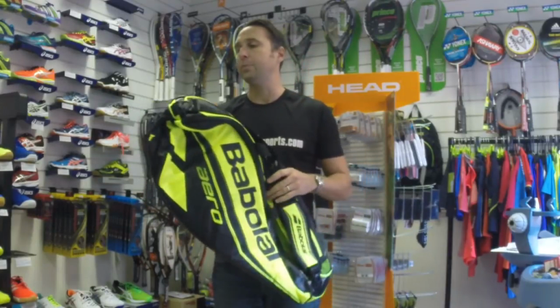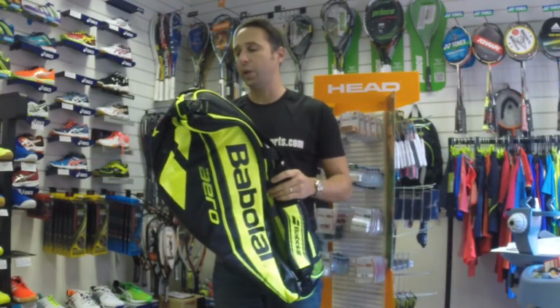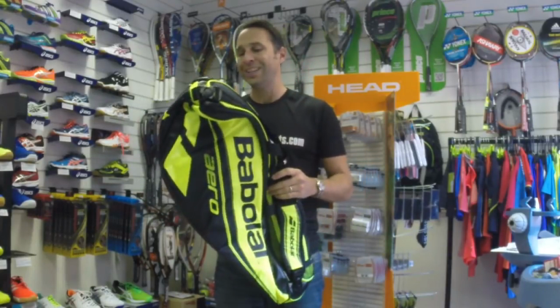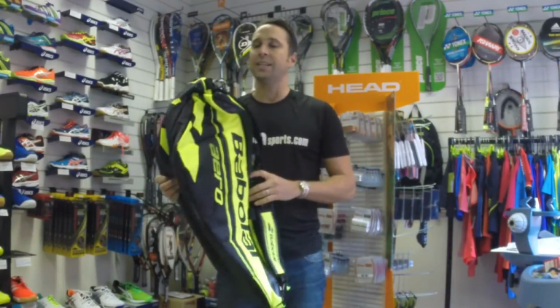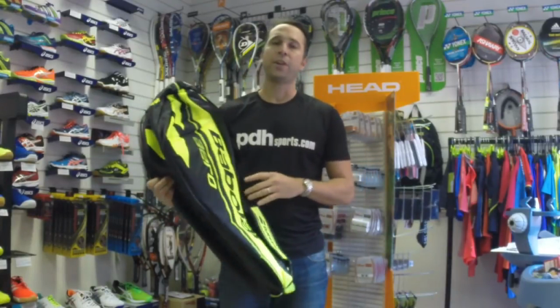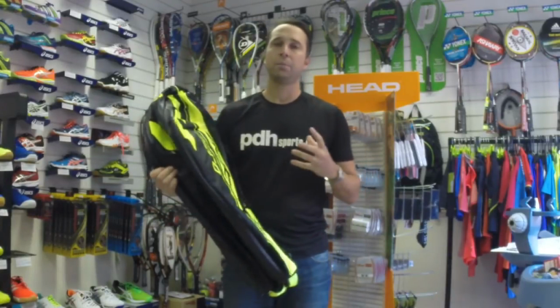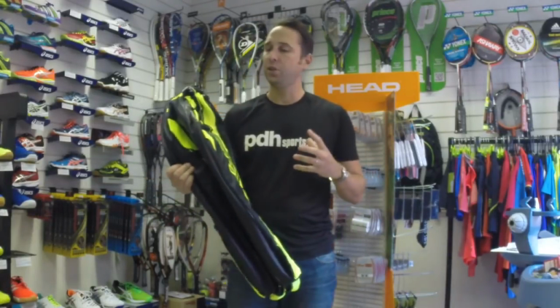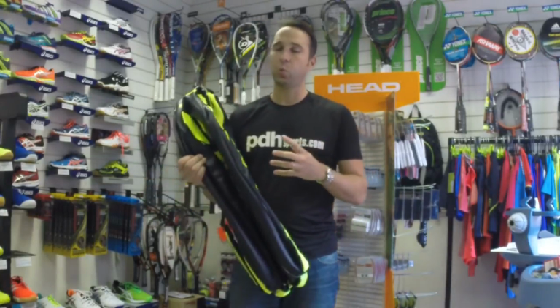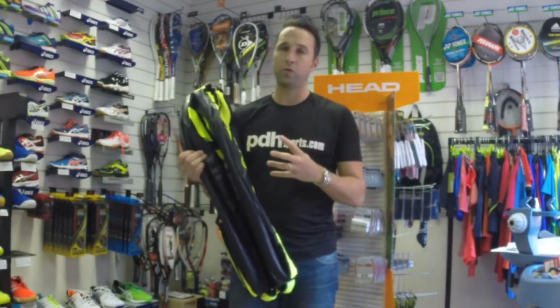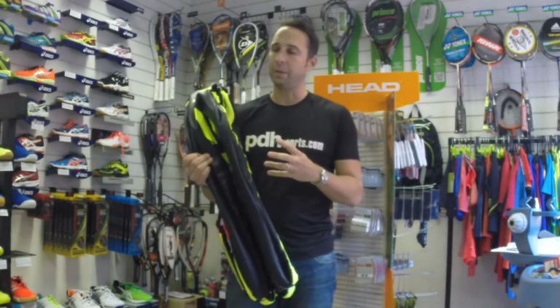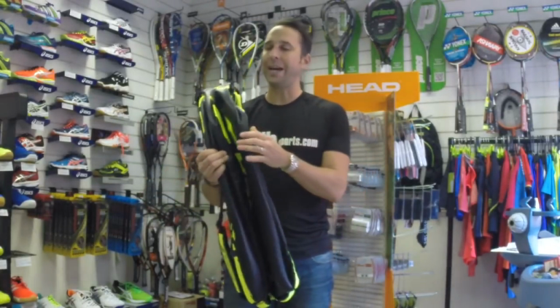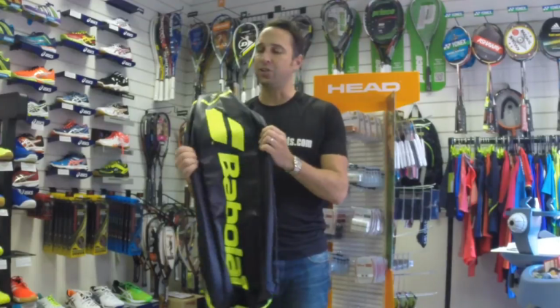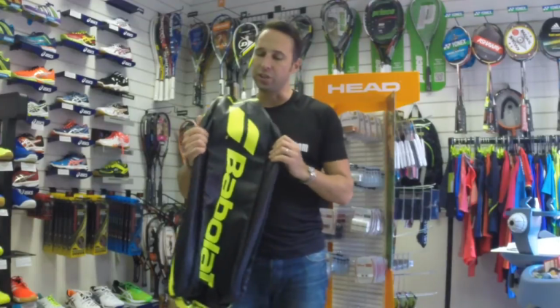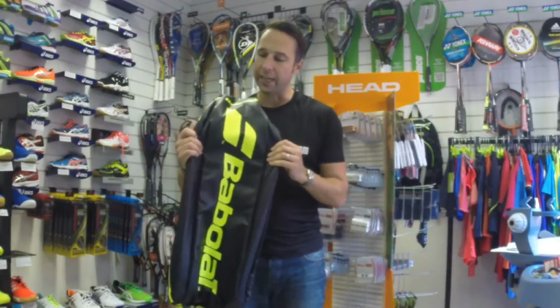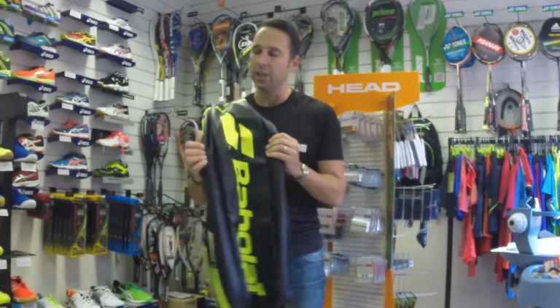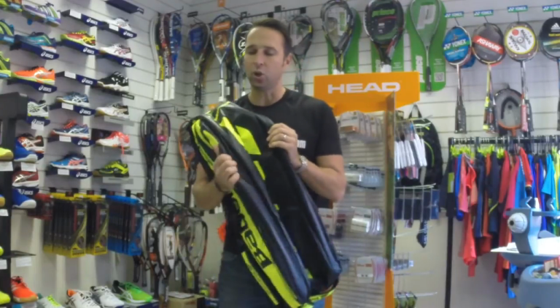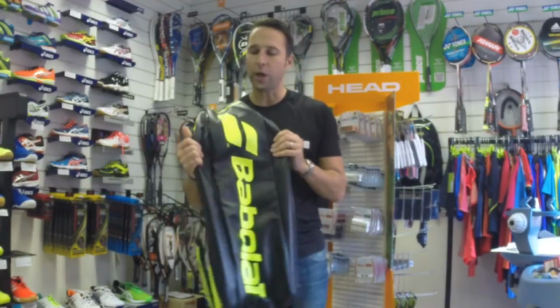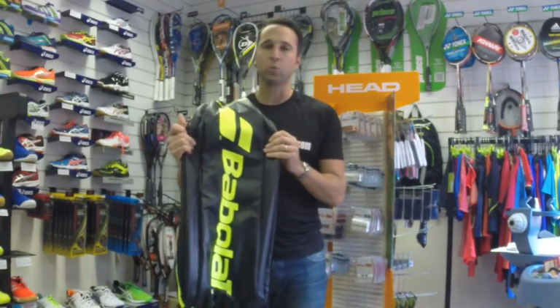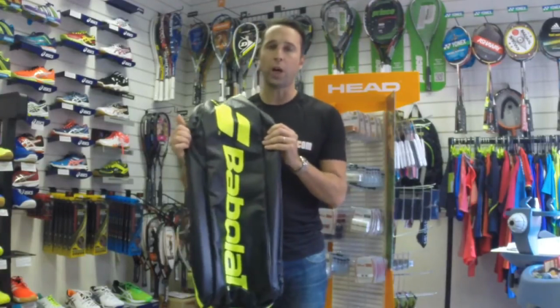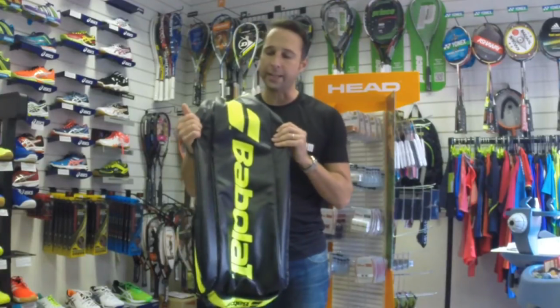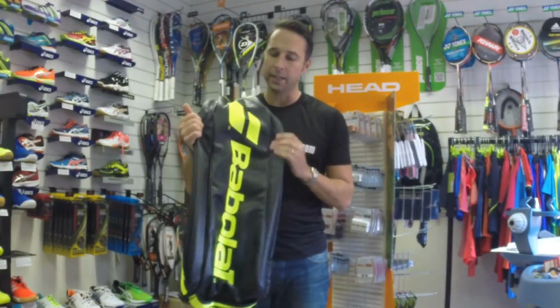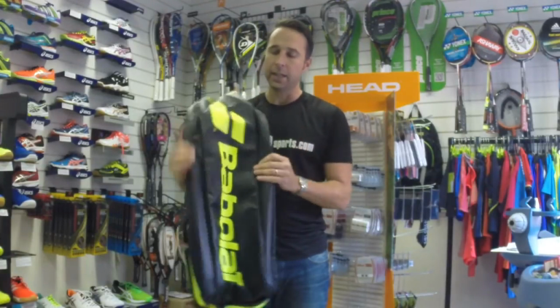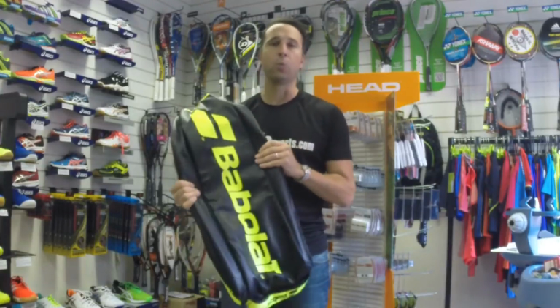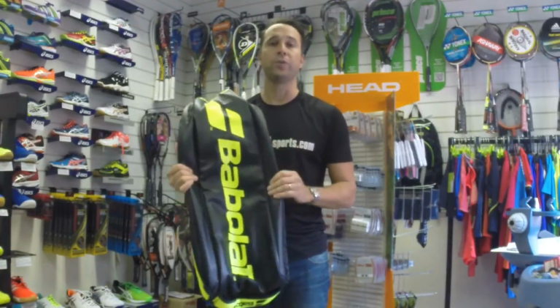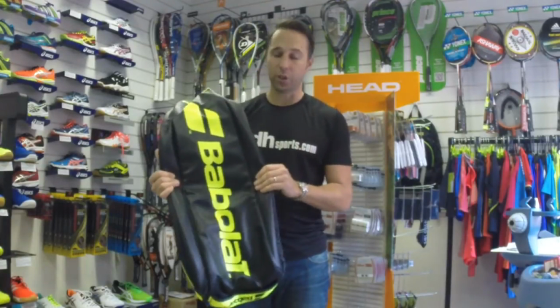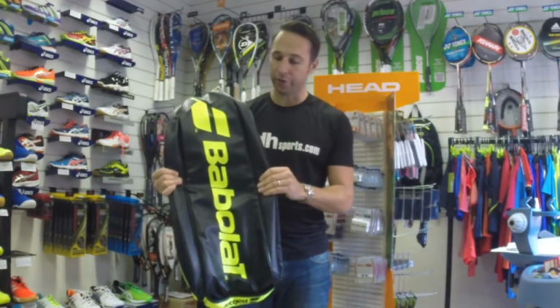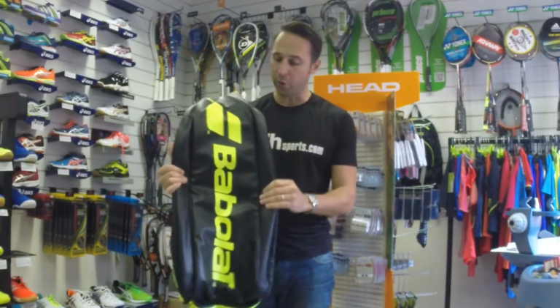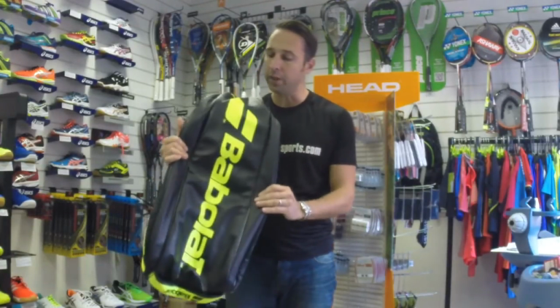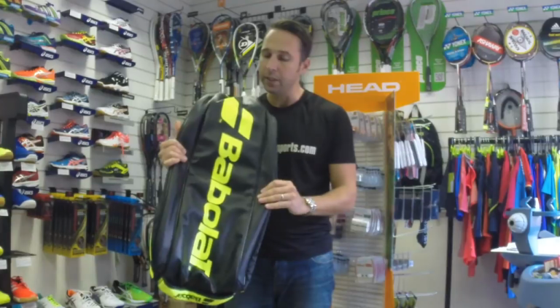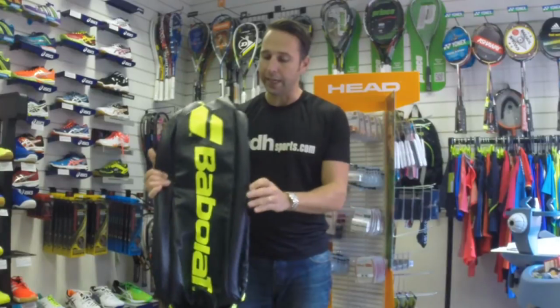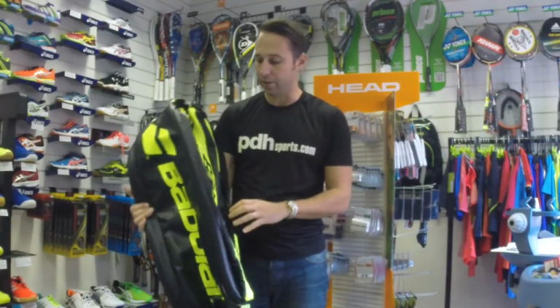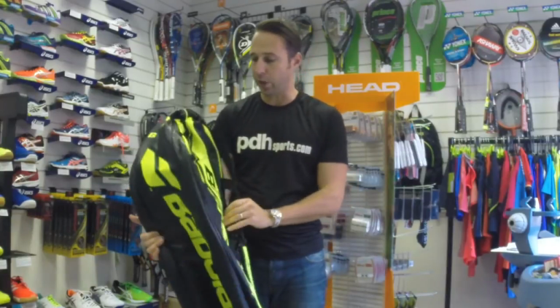This is very similar to the 12 Racket Bag — it's just not quite as wide — which we've also done a review on.